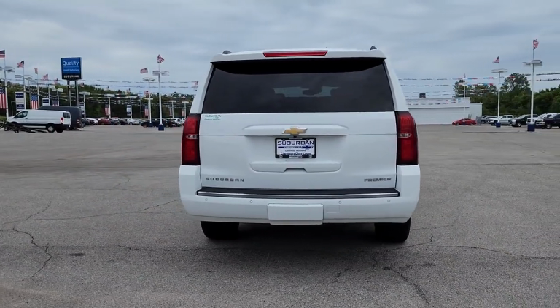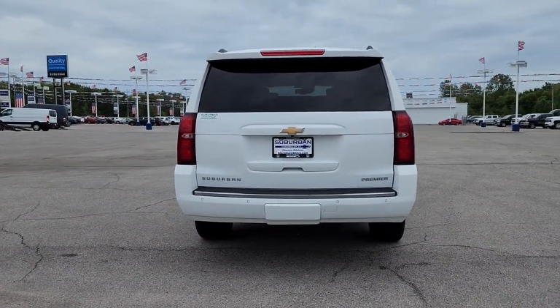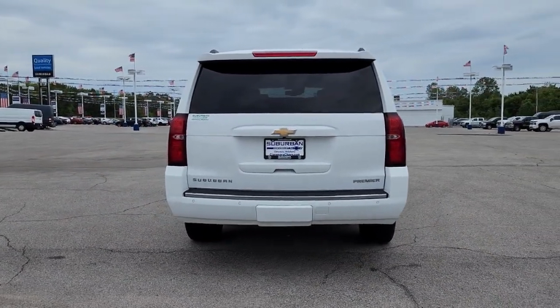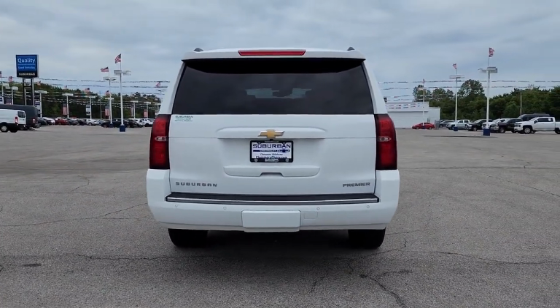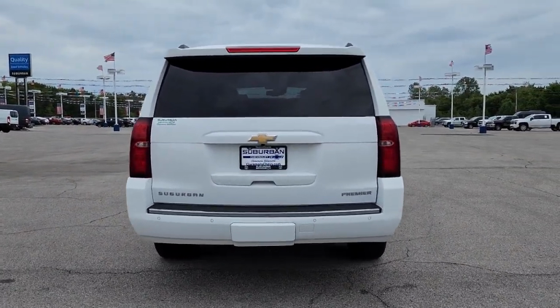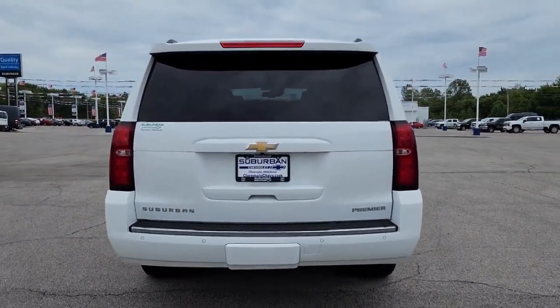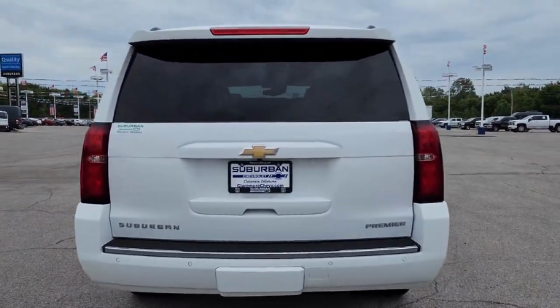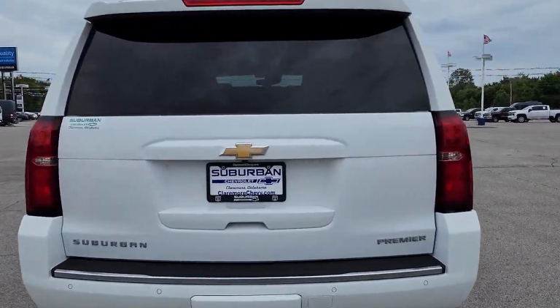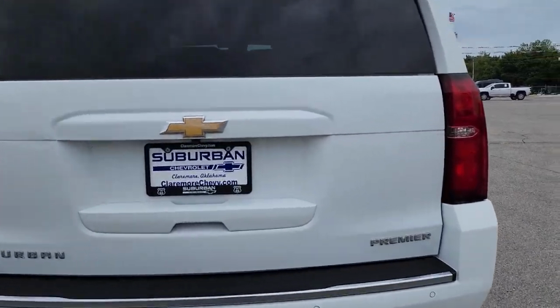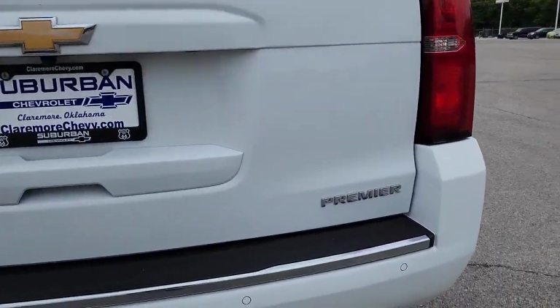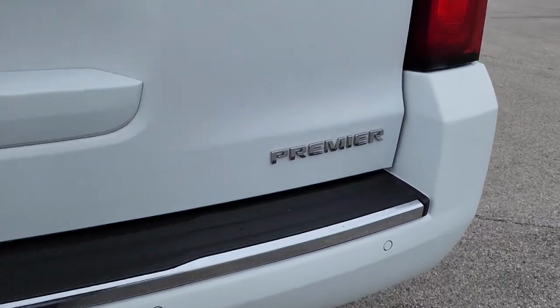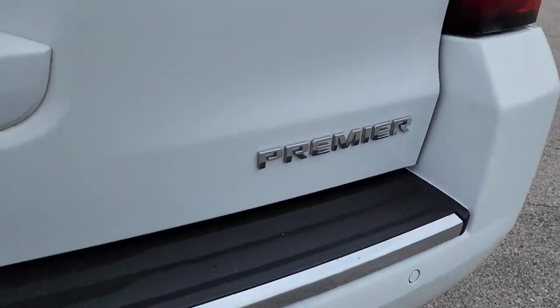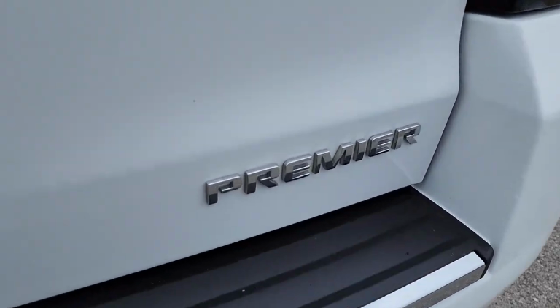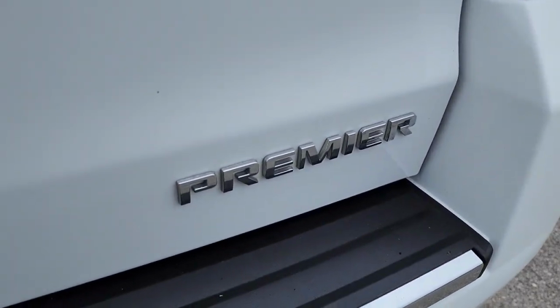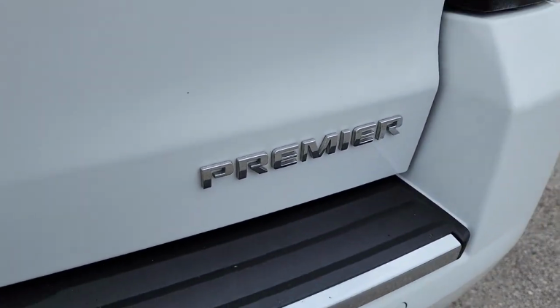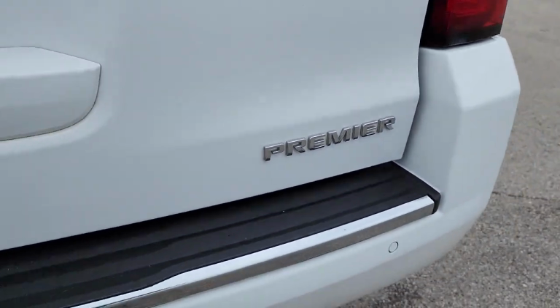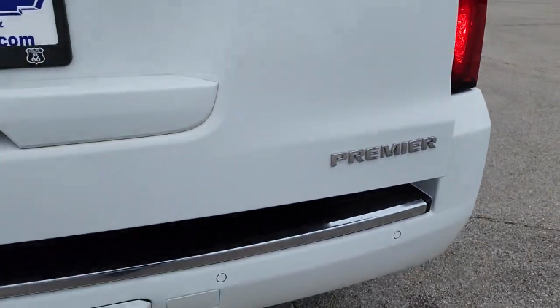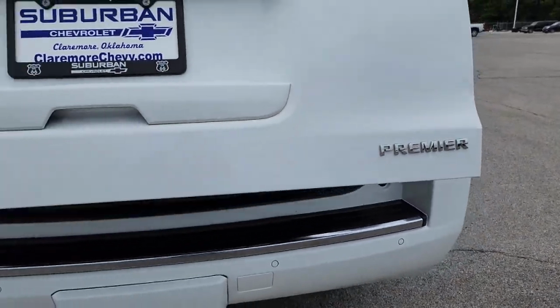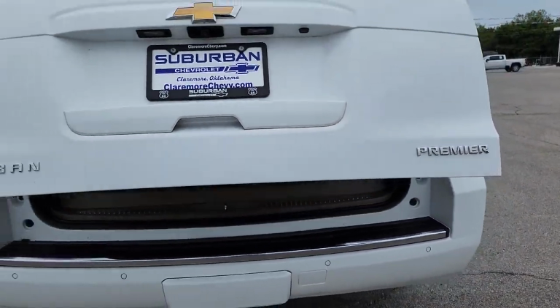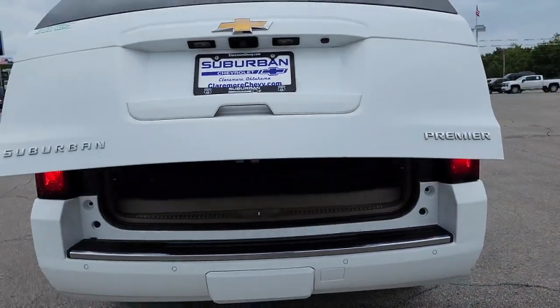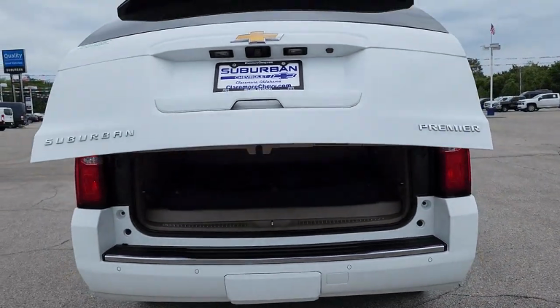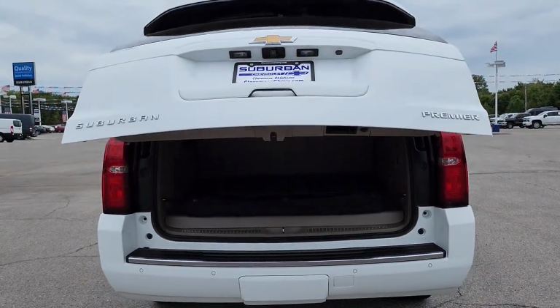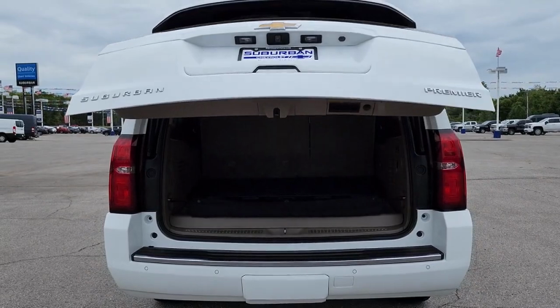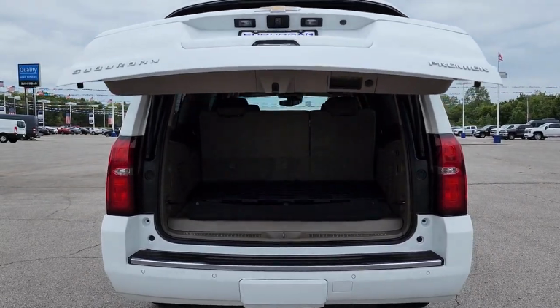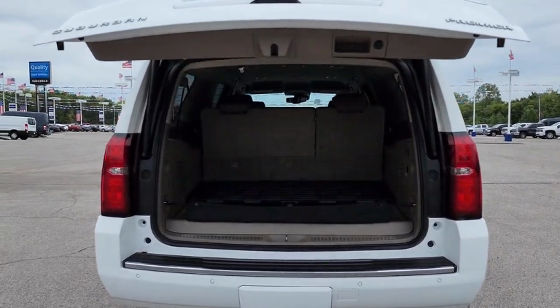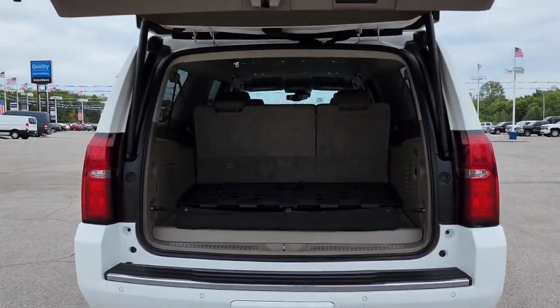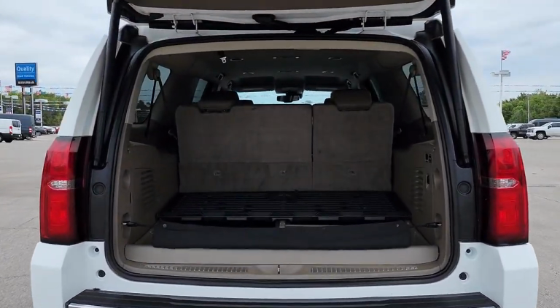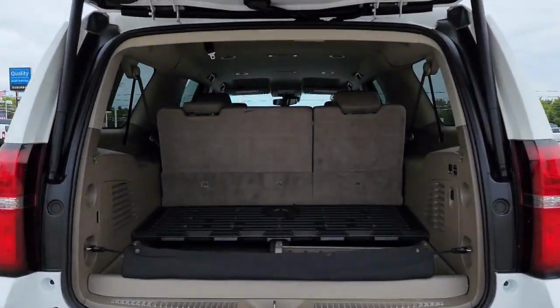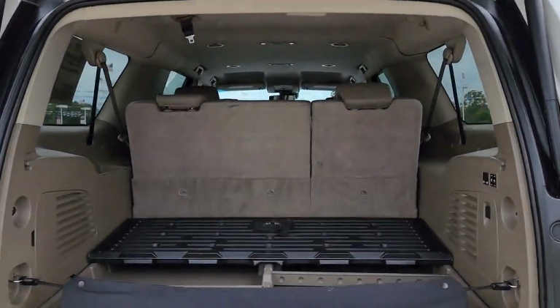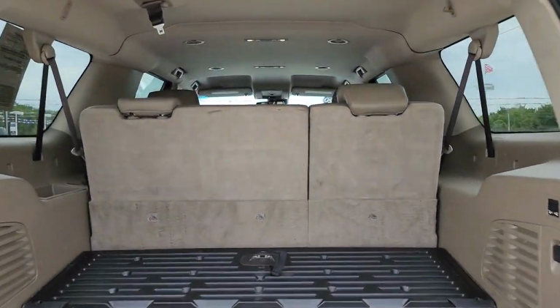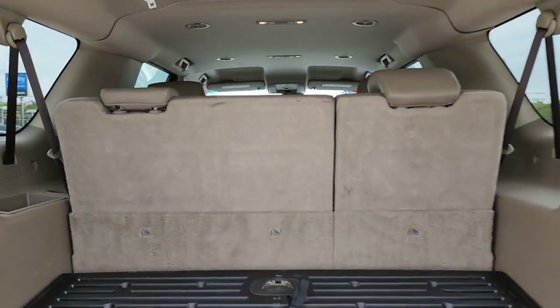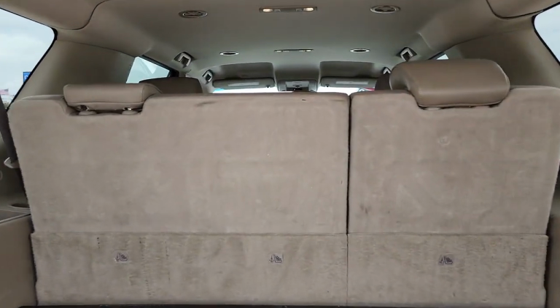Navigation system, hands-free liftgate, keyless entry, cooled front seat, fog lamps, heated rear seat, power passenger seat, satellite radio, premium sound system, power liftgate.